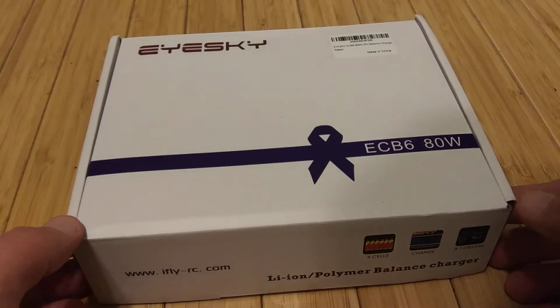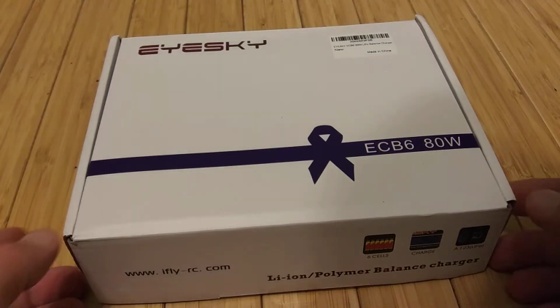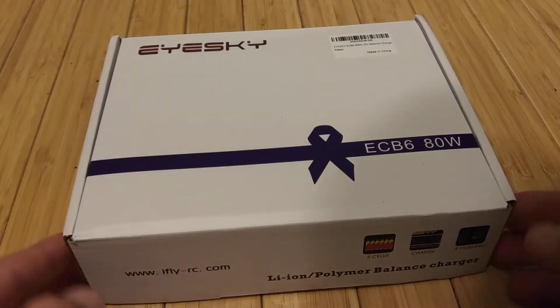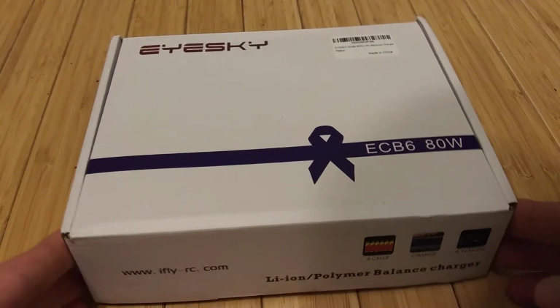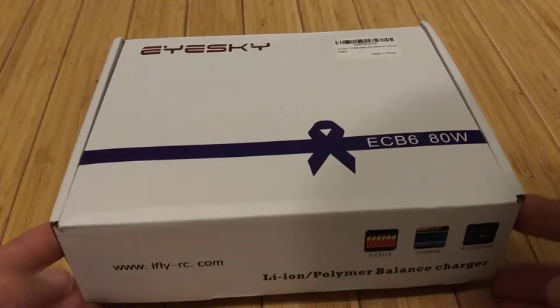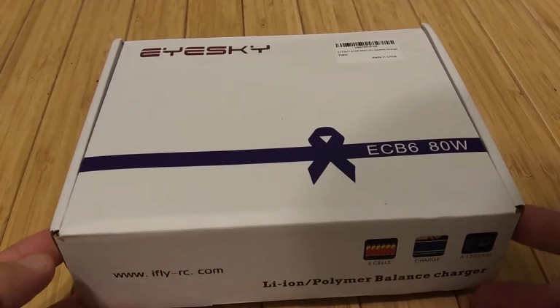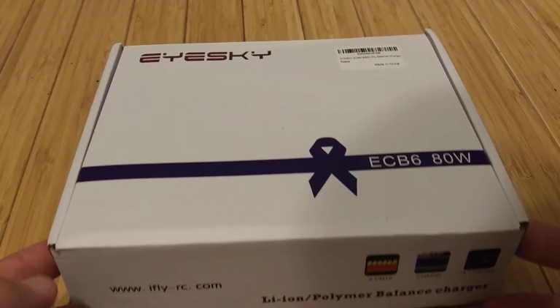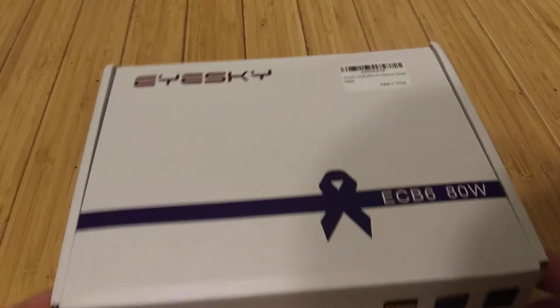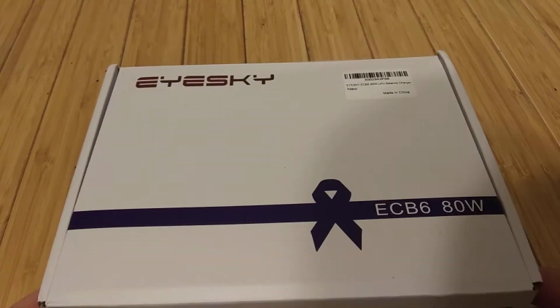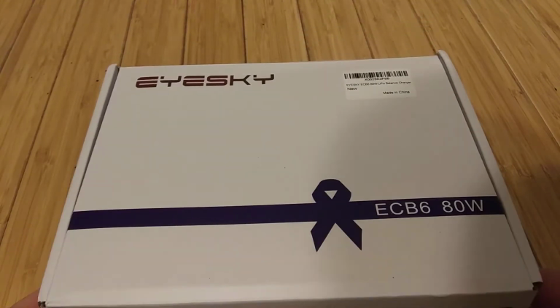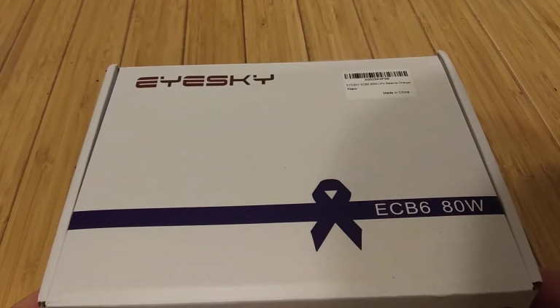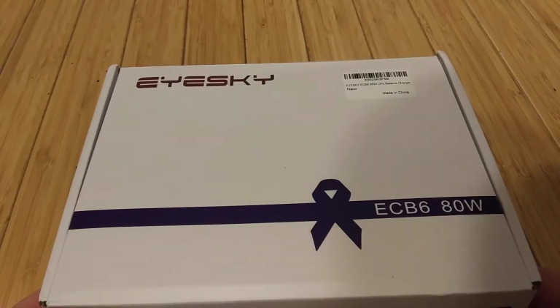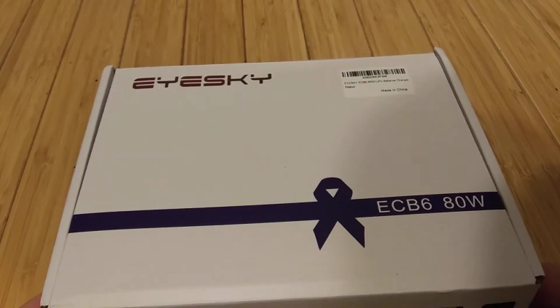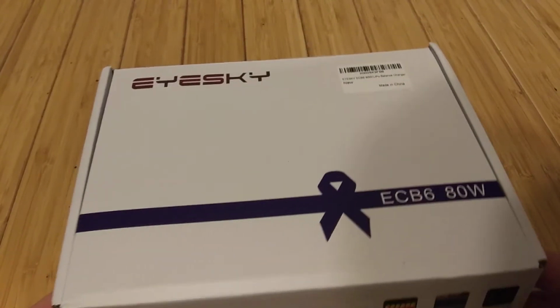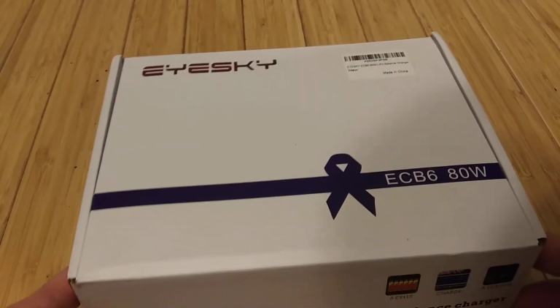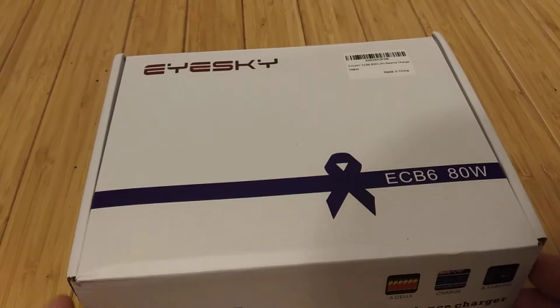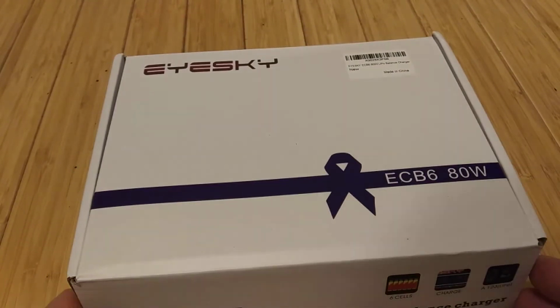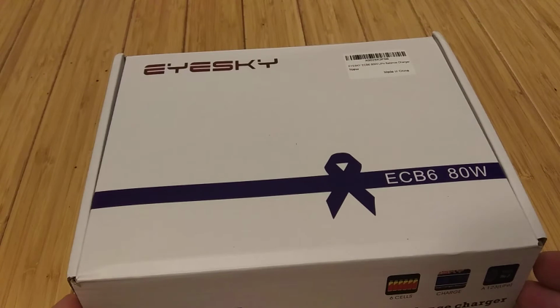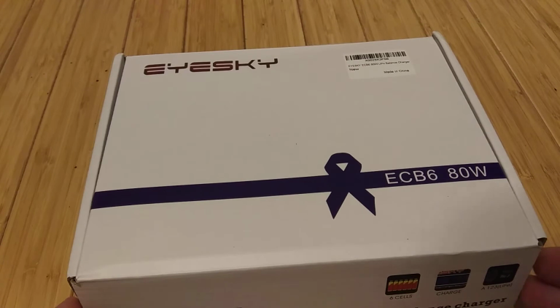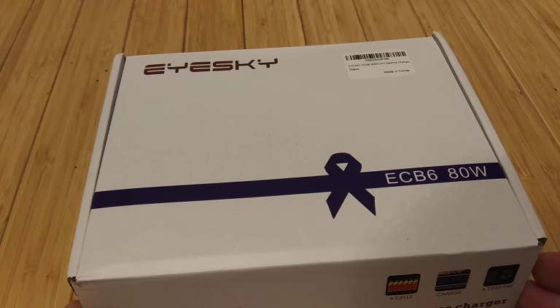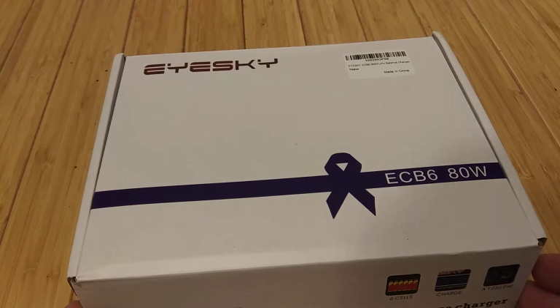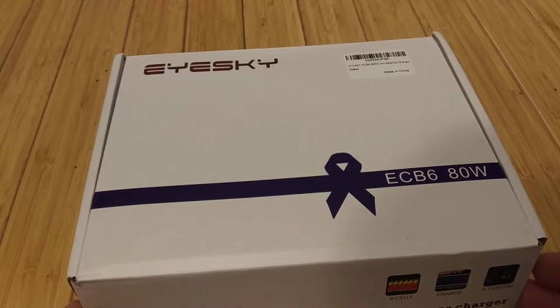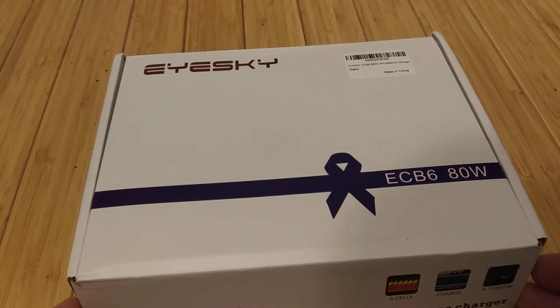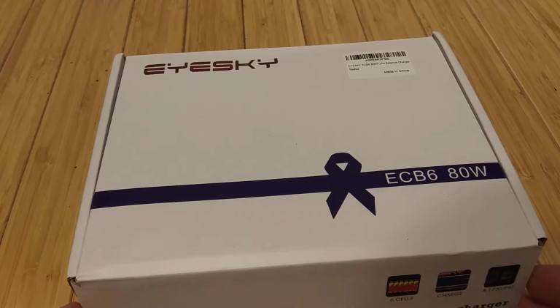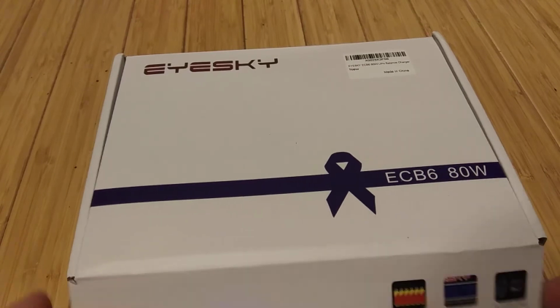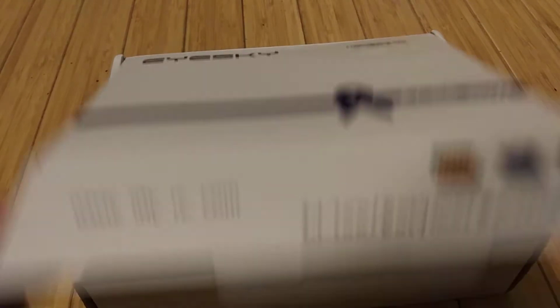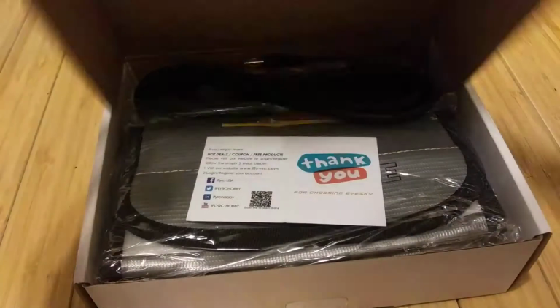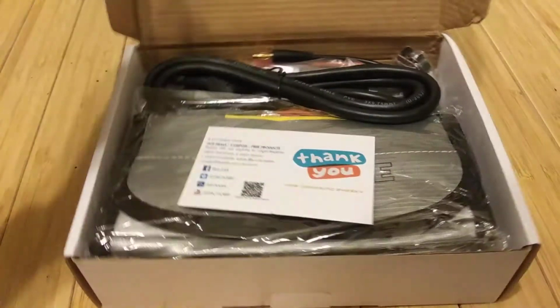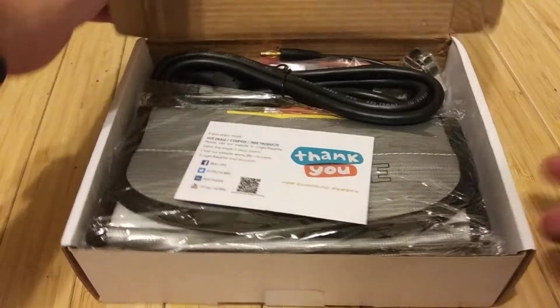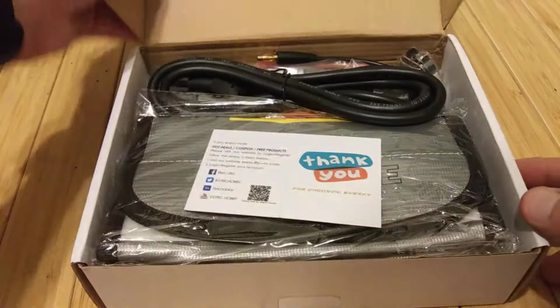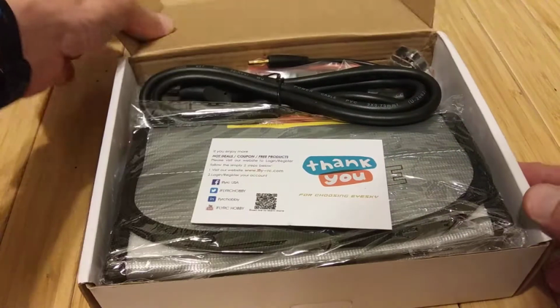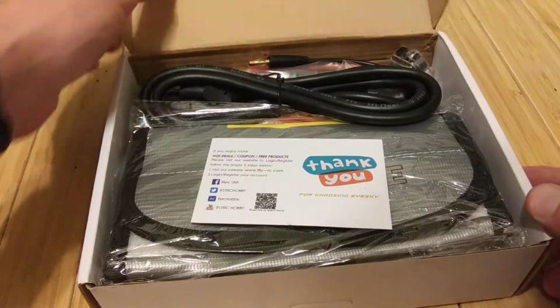Alright, so I just got the iSky ECB6 80 watt lipo balance charger. Dude, this thing is sweet.